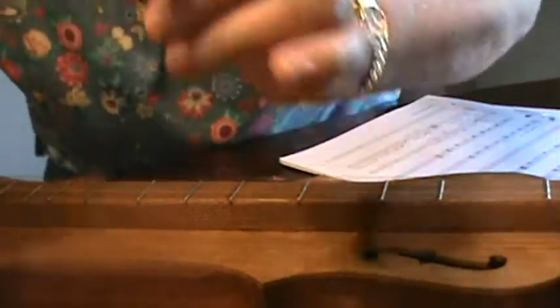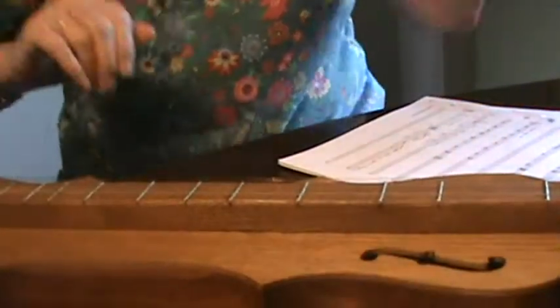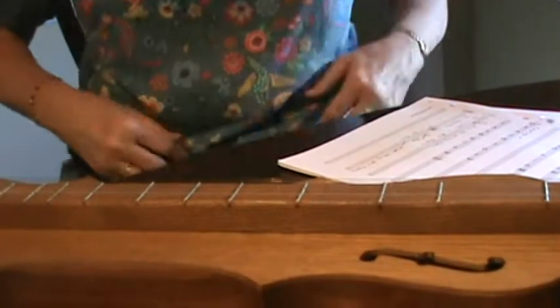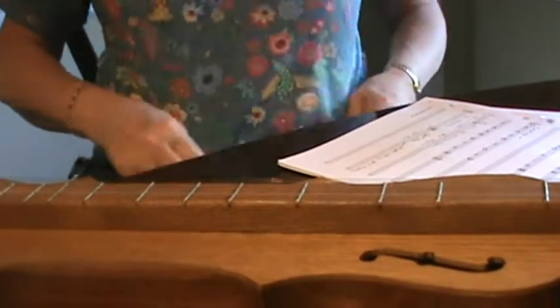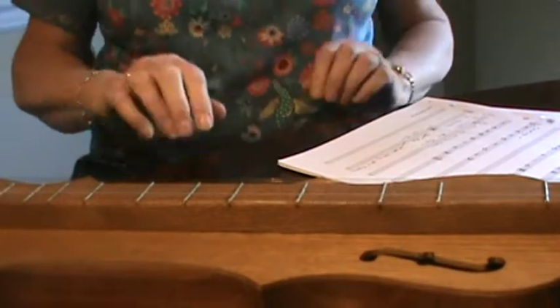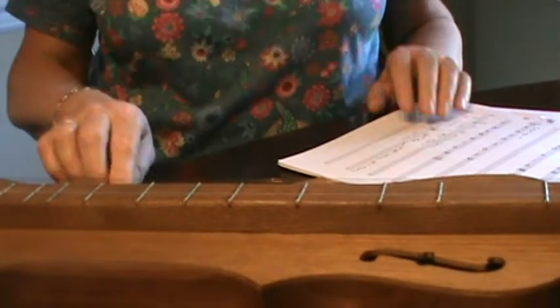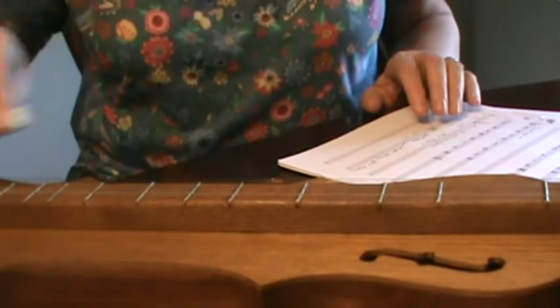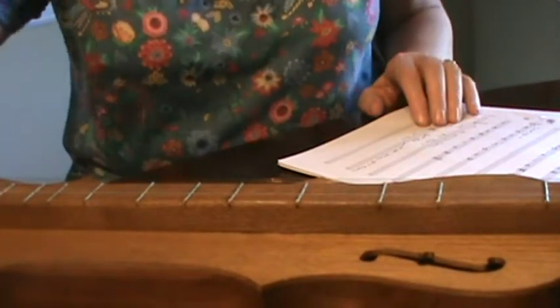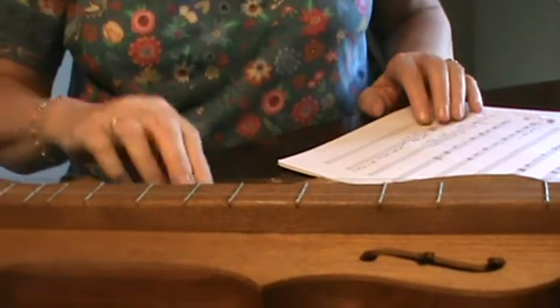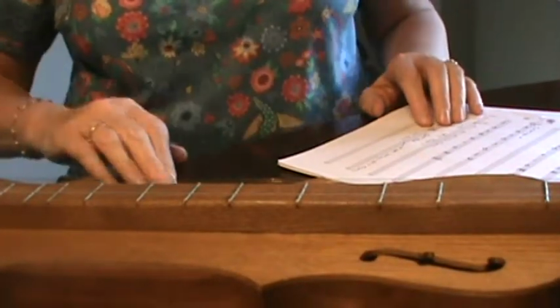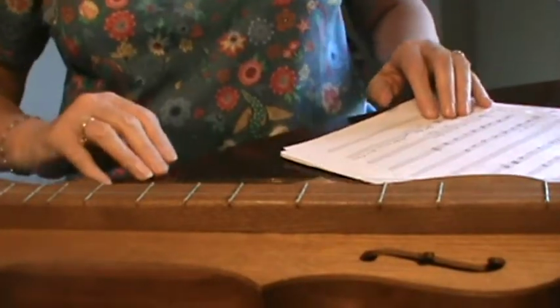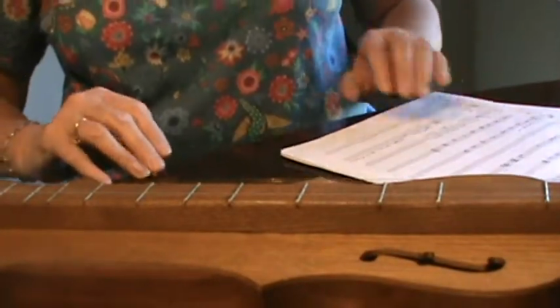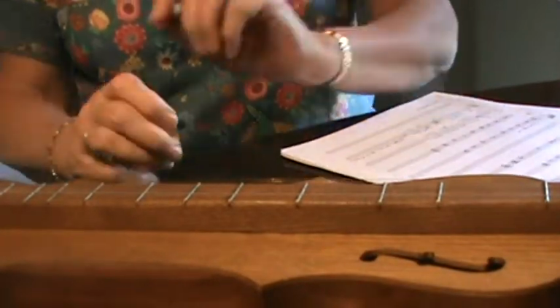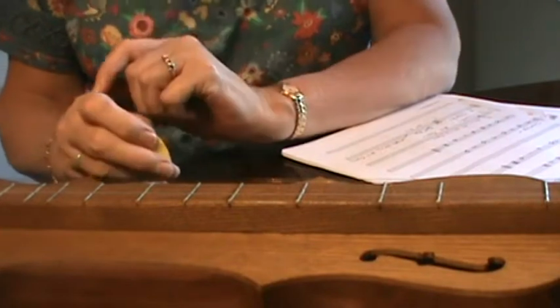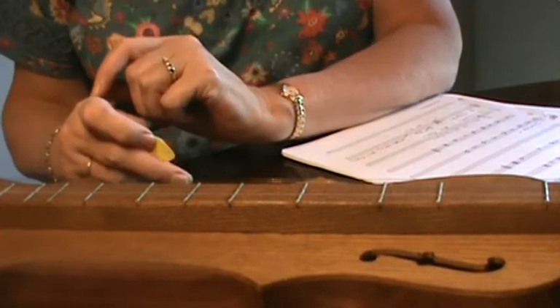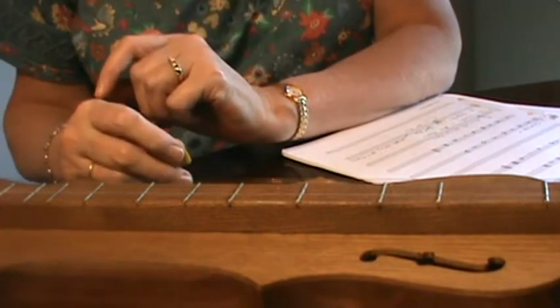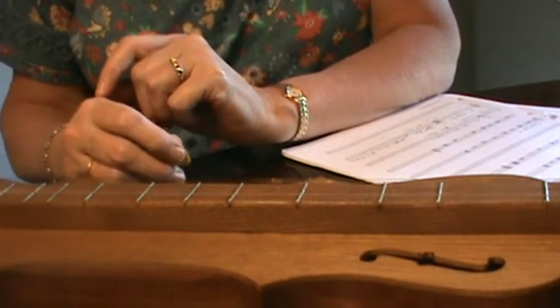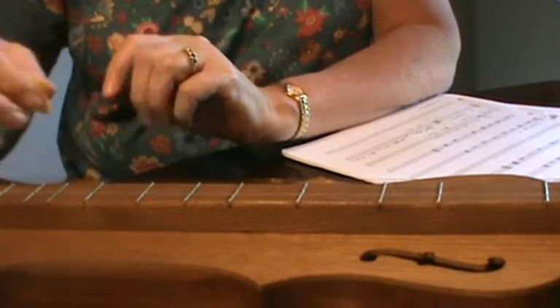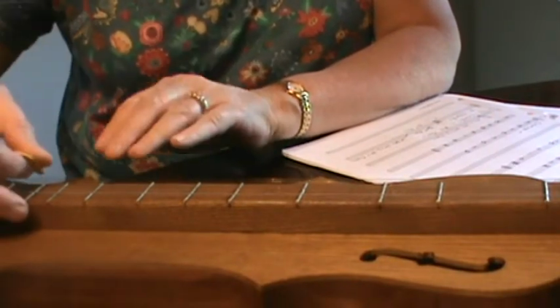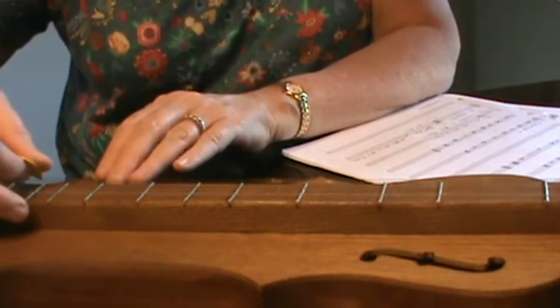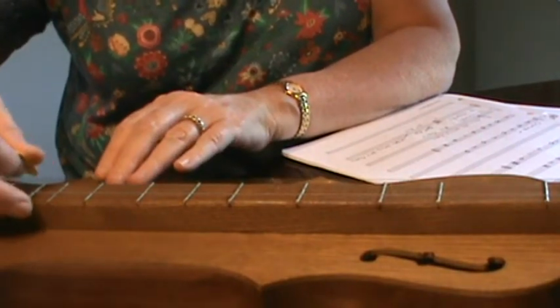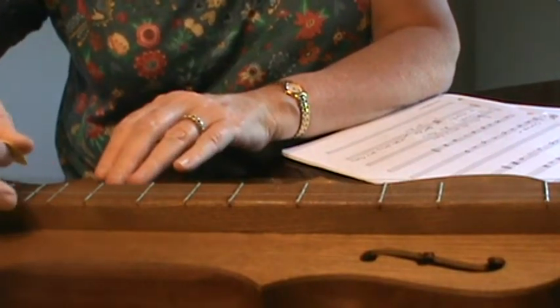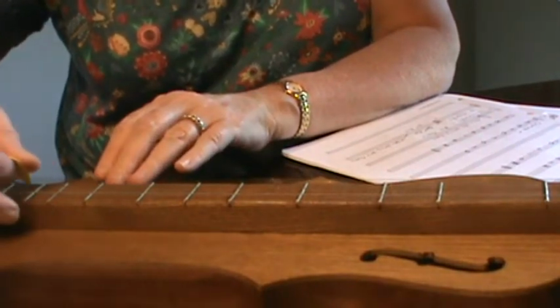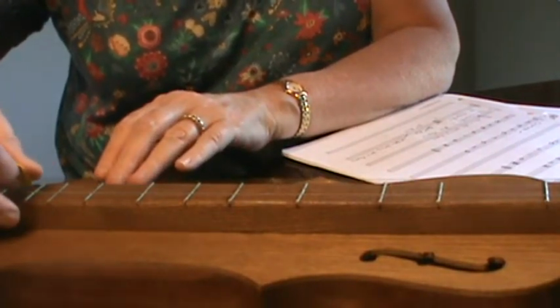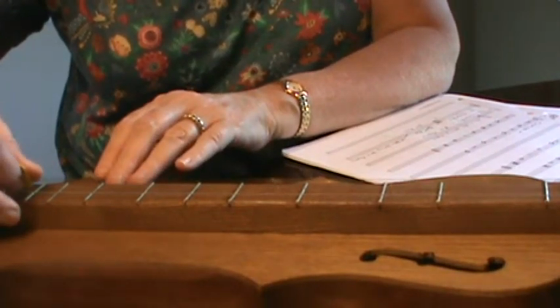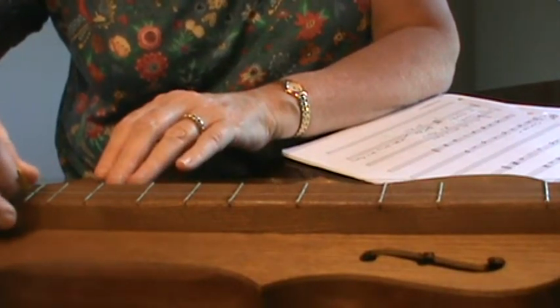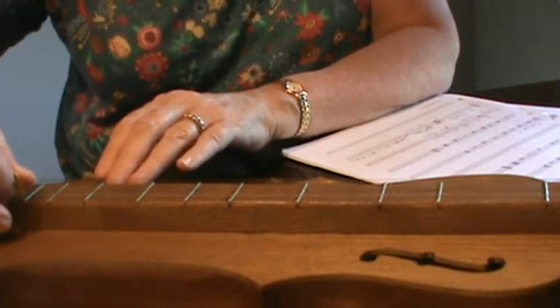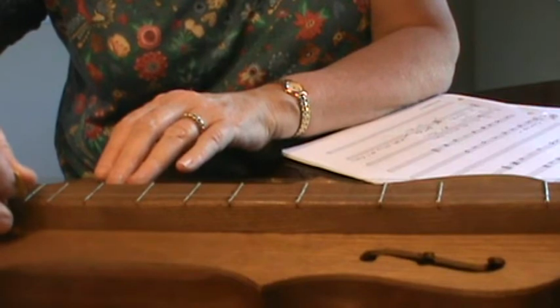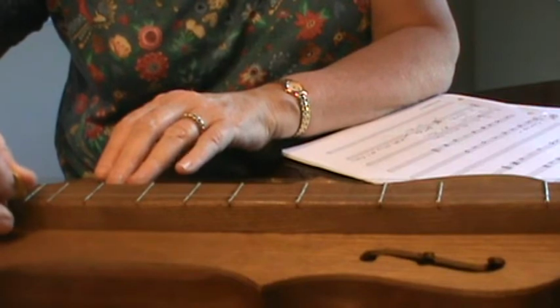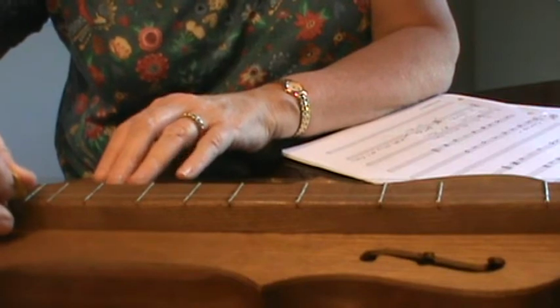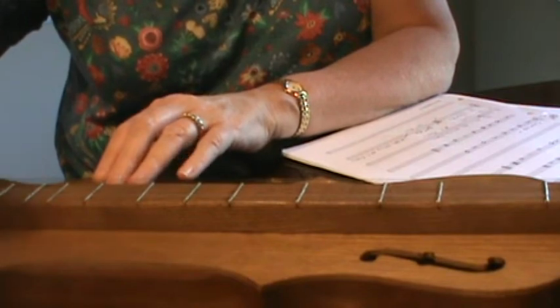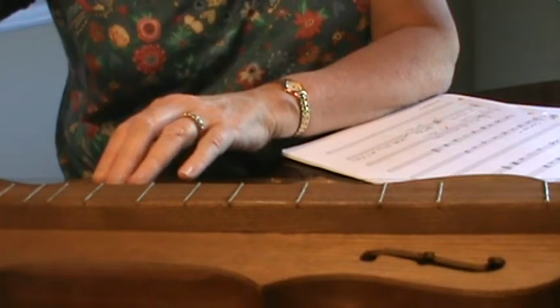All right, let's do some dulcimer playing. Your dulcimer in open D is tuned with two D's, the middle one's A, and your first string is D.